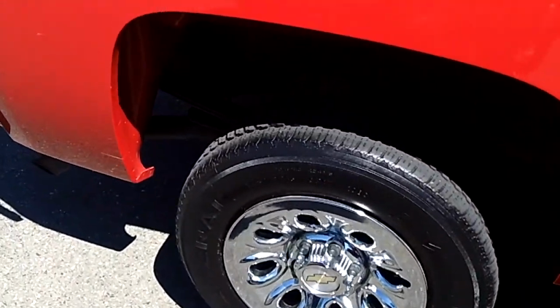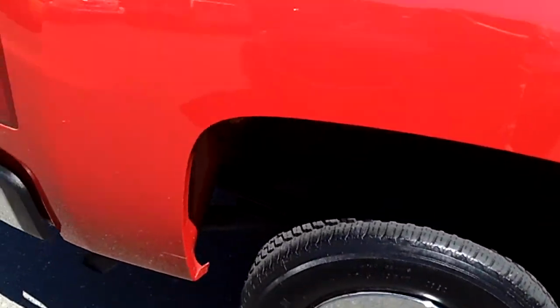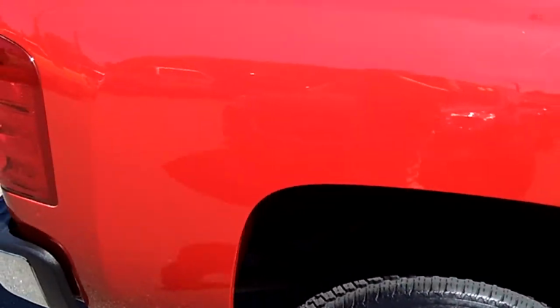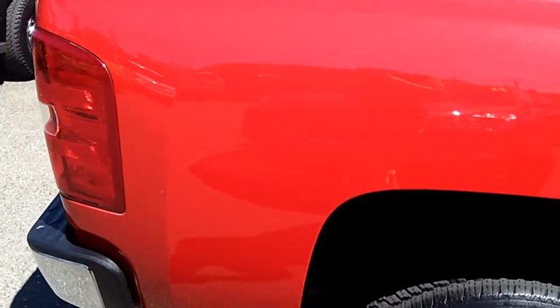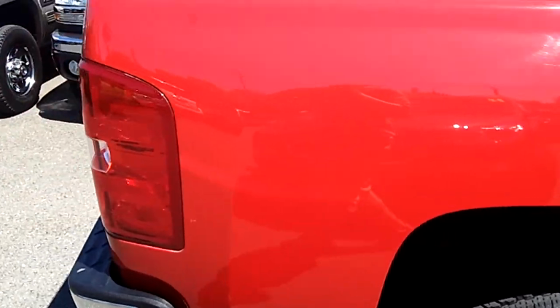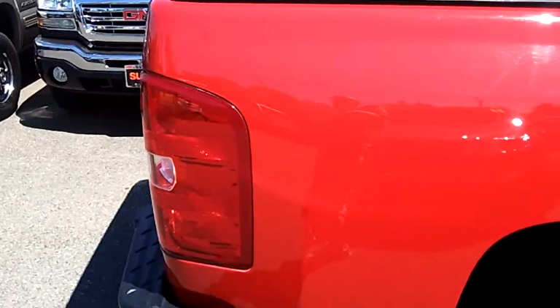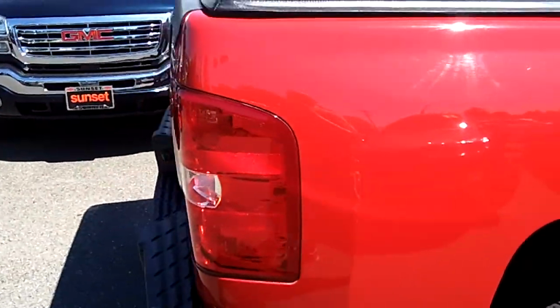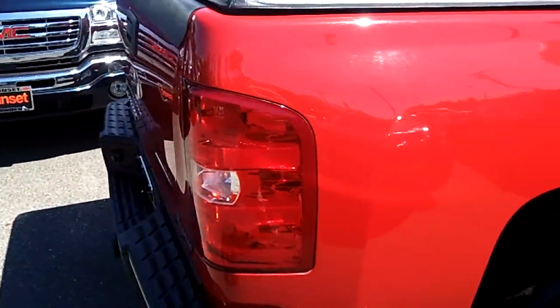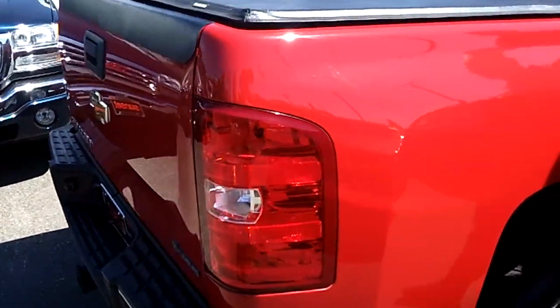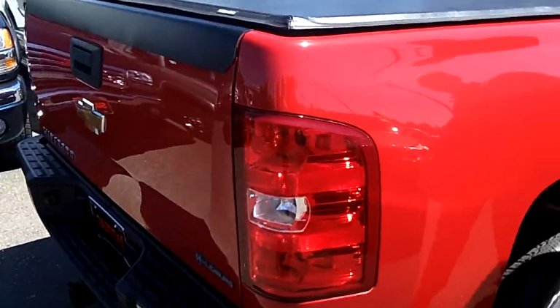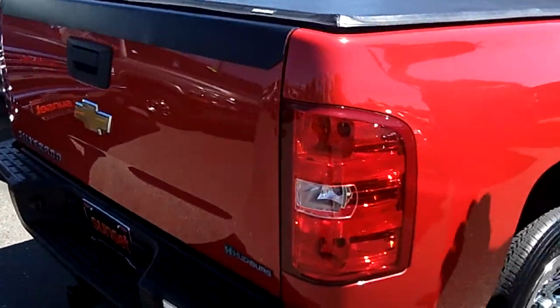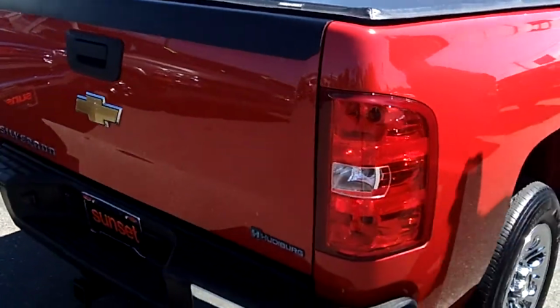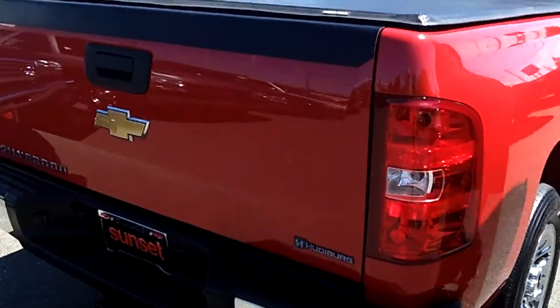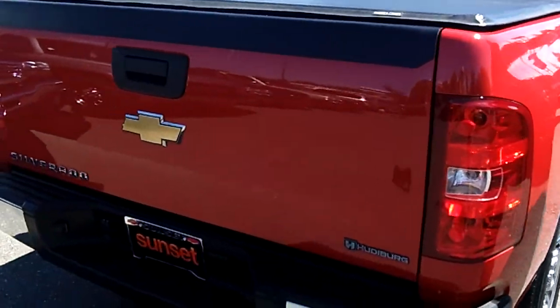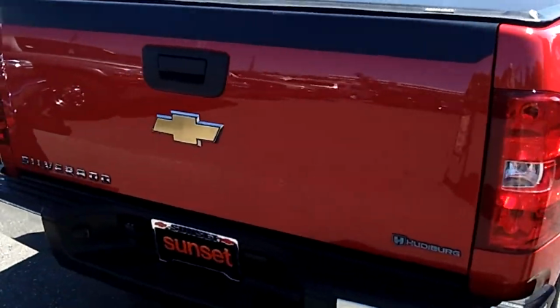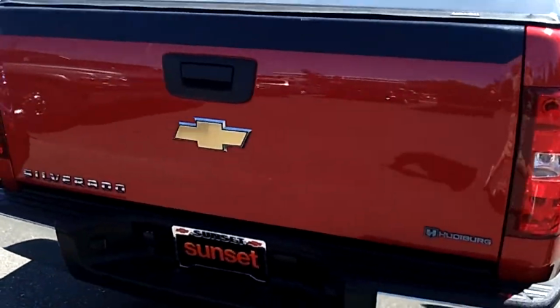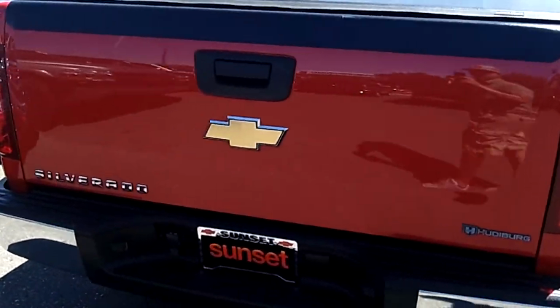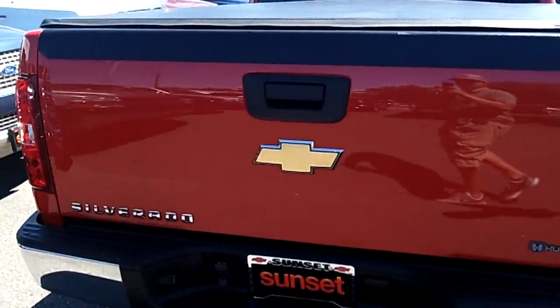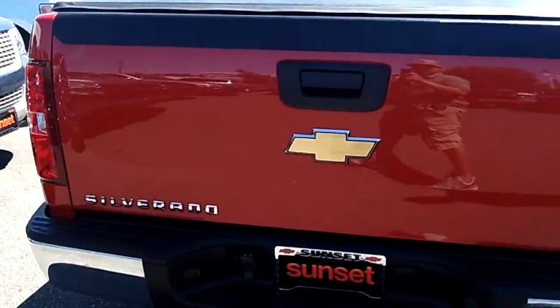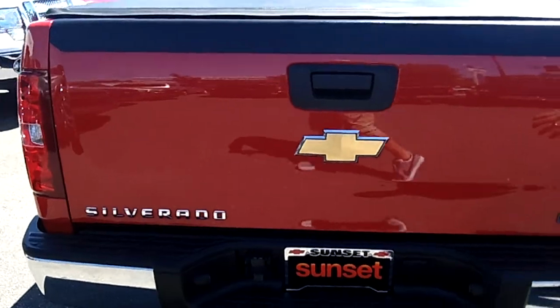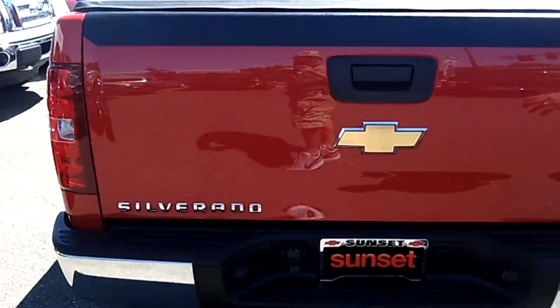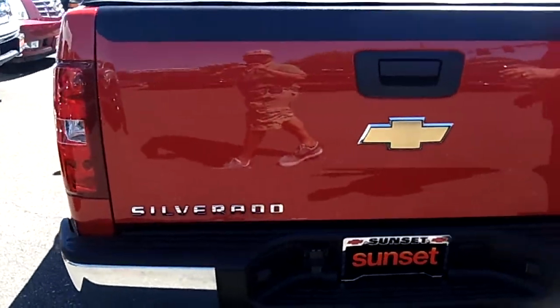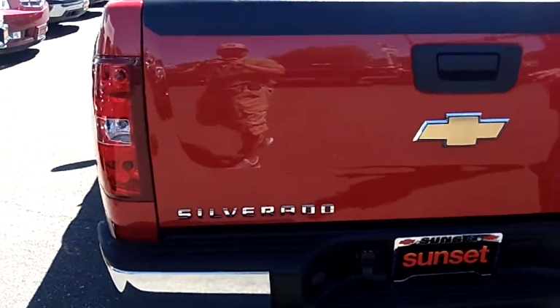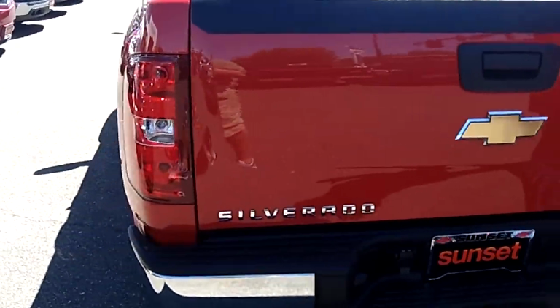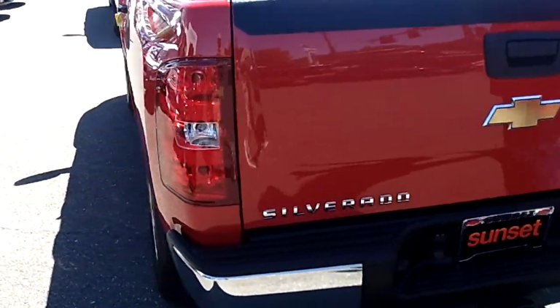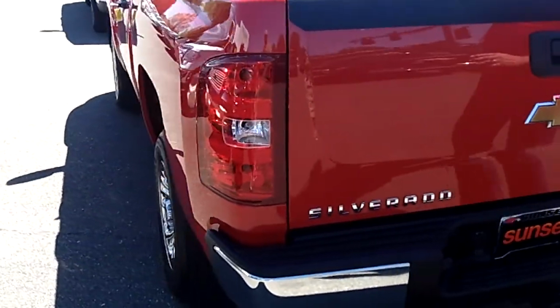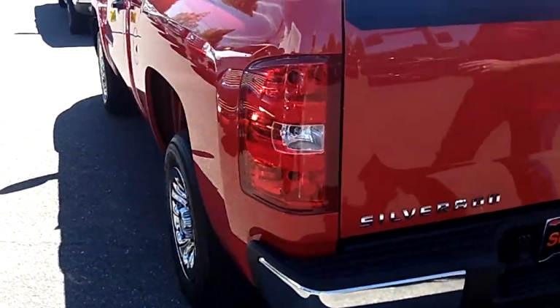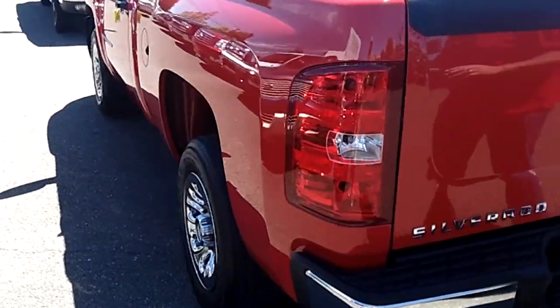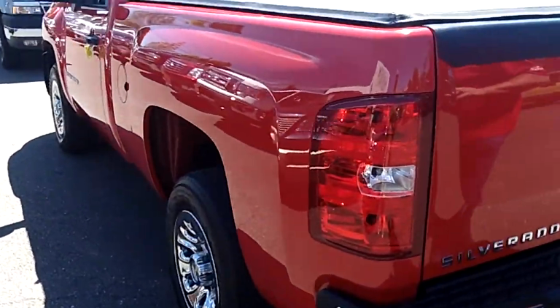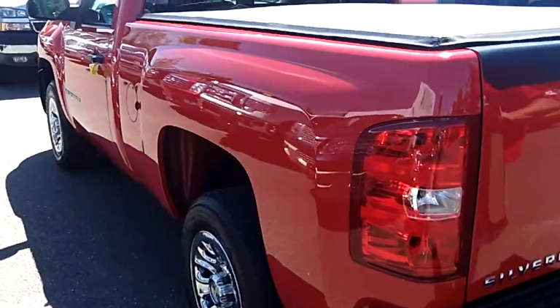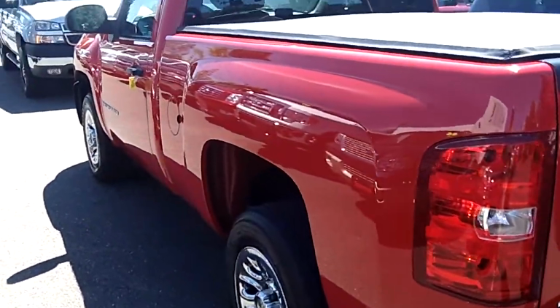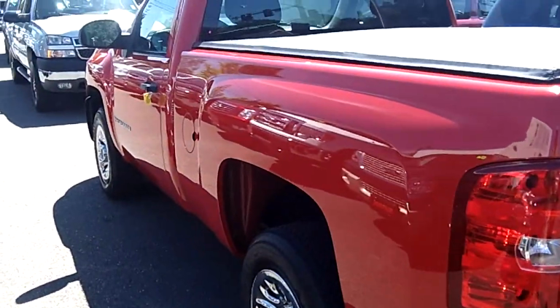It's got a nice soft tonneau cover with a six and a half foot bed. This truck is ready to work or play for you. It has a tow package for the boat or trailer or whatever you want to tow or haul — this truck's ready to go.